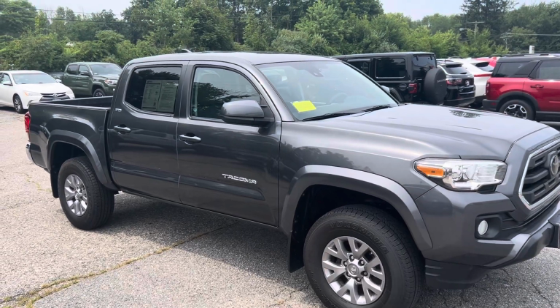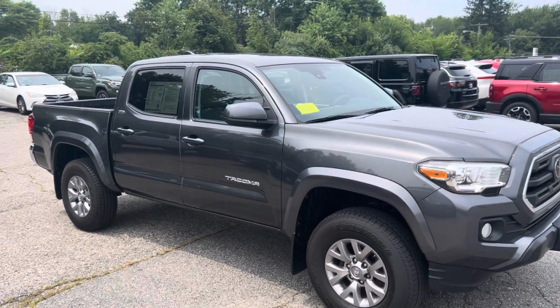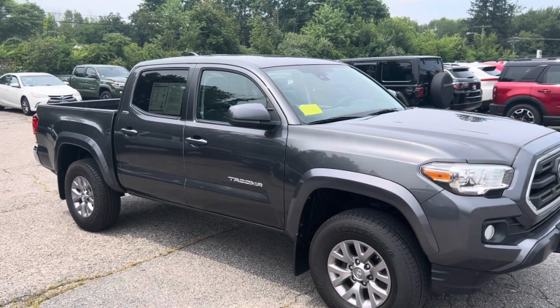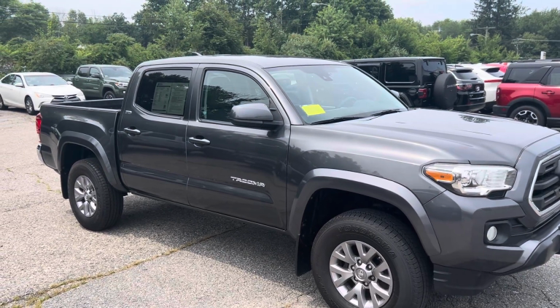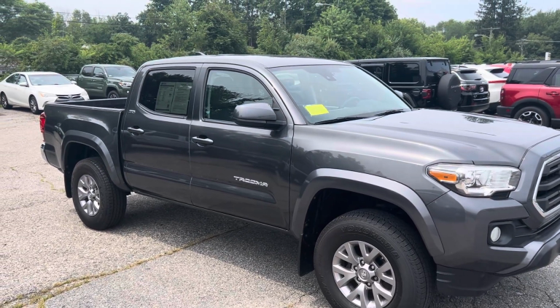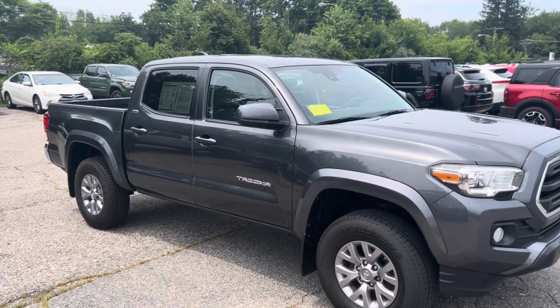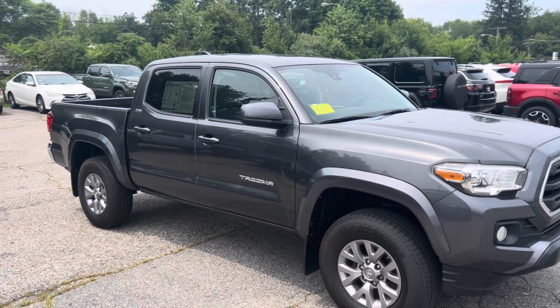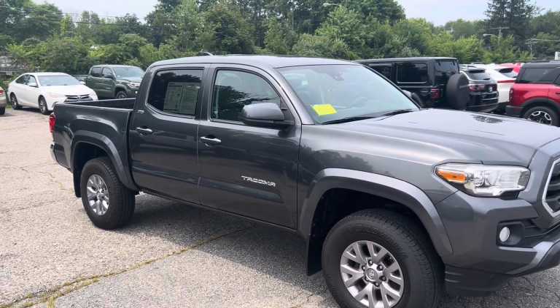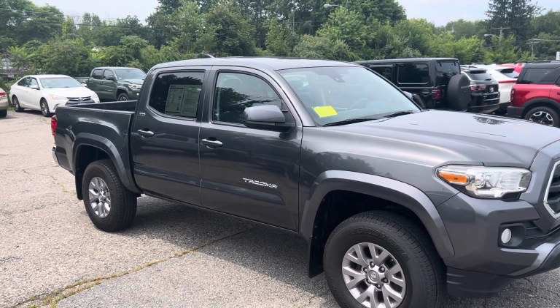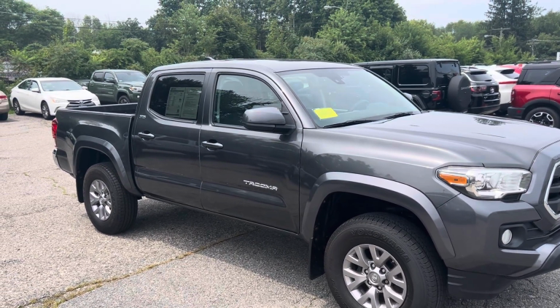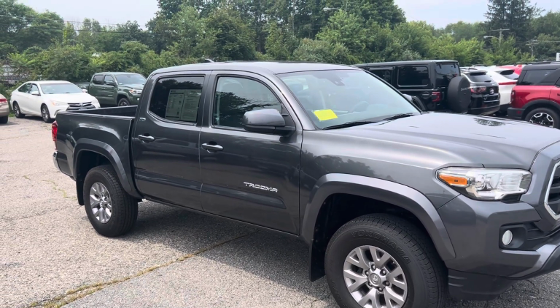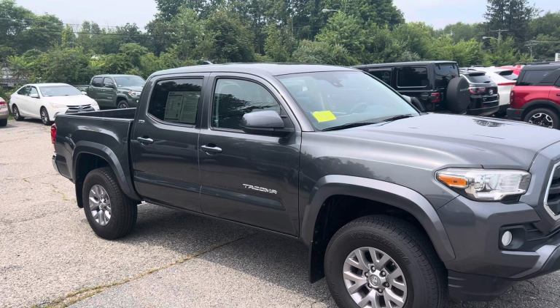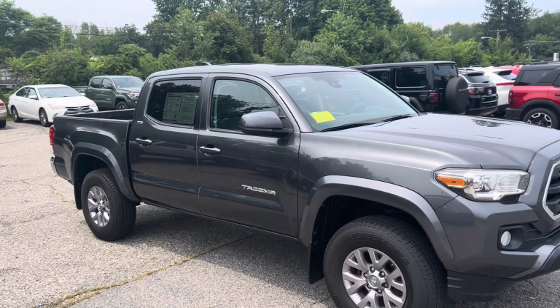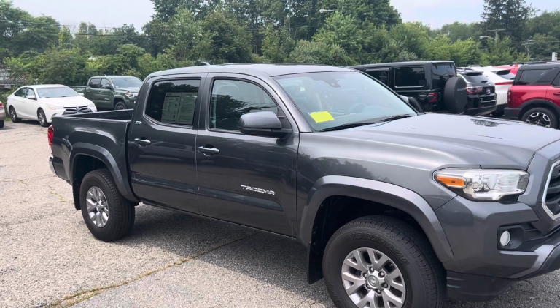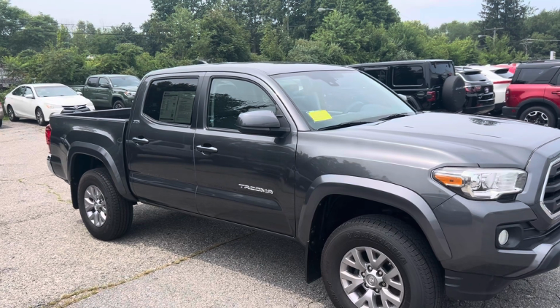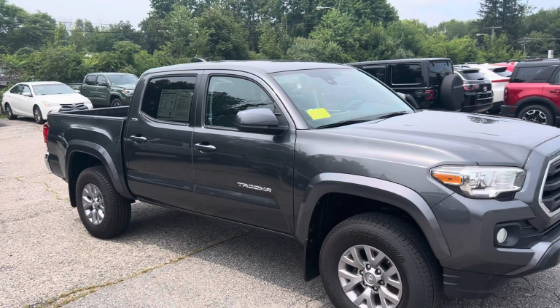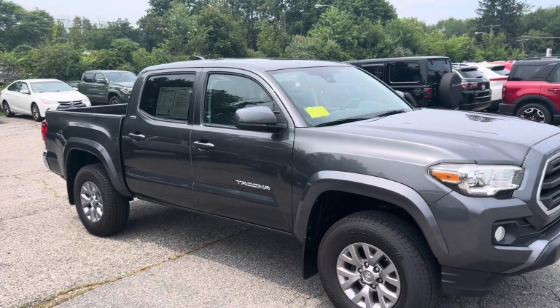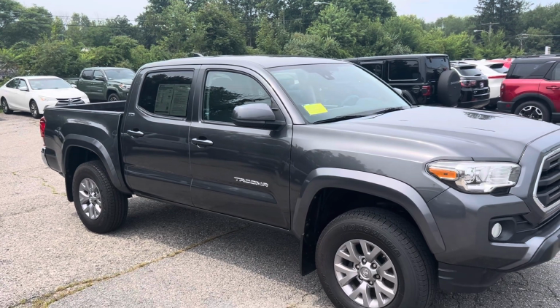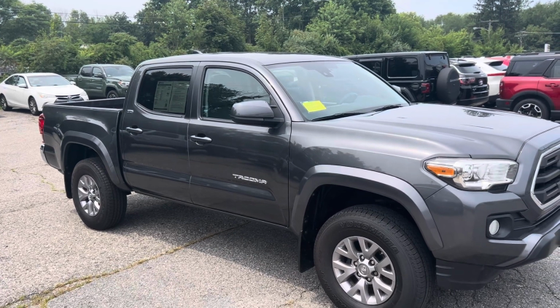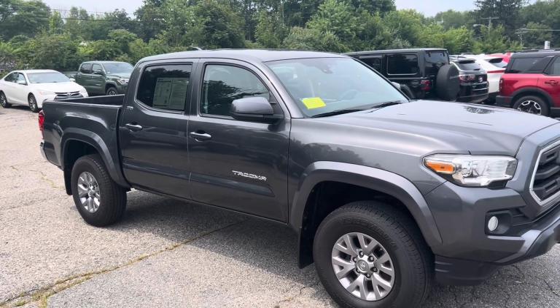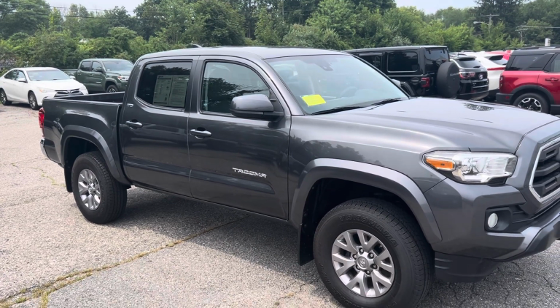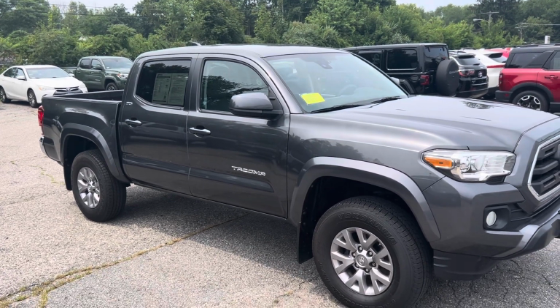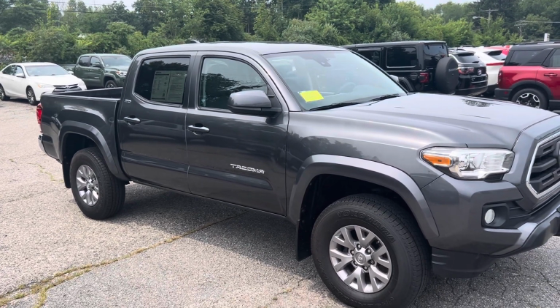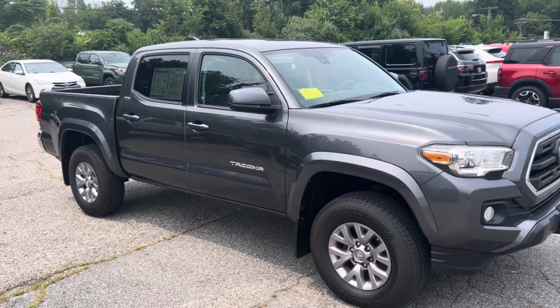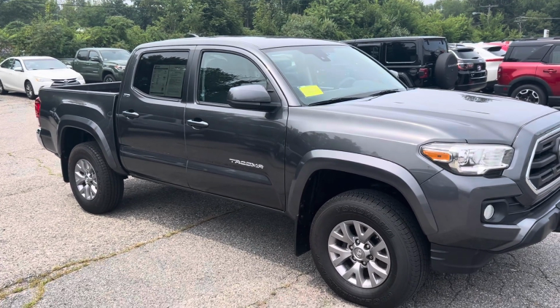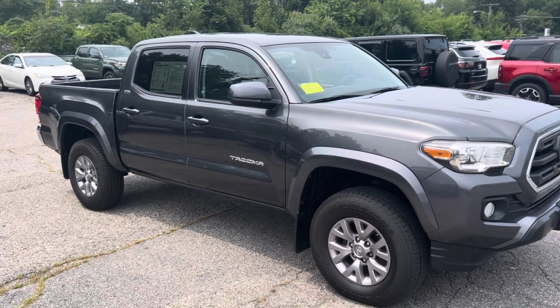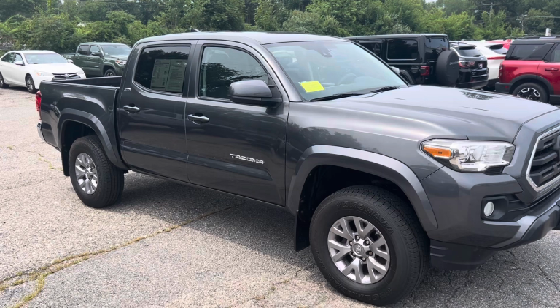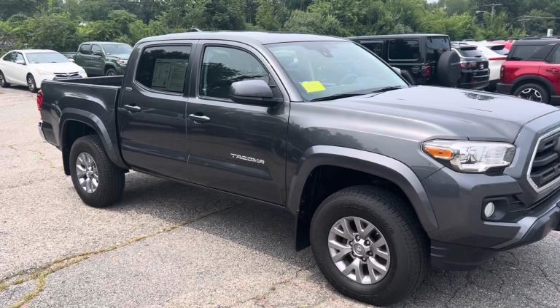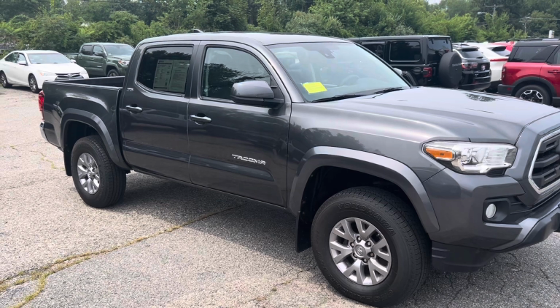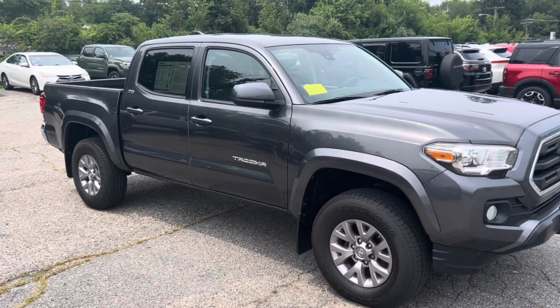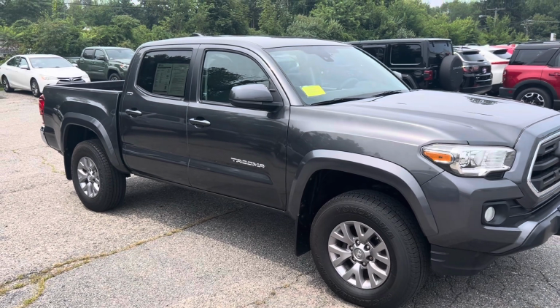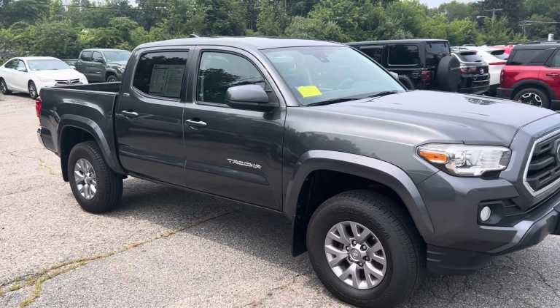Hey Dale, this is Jake with McGee Toyota Dudley. I'm out here in front of the 2018 Toyota Tacoma SR5 that you inquired about. I just want to get you a quick walk around video so you can see the exterior and interior and get a better look.